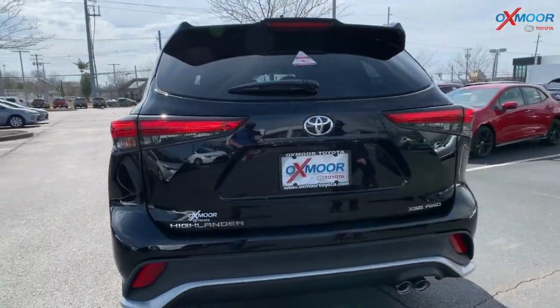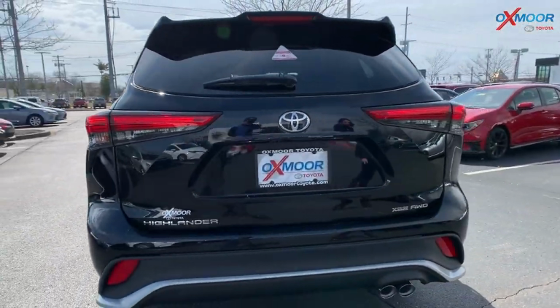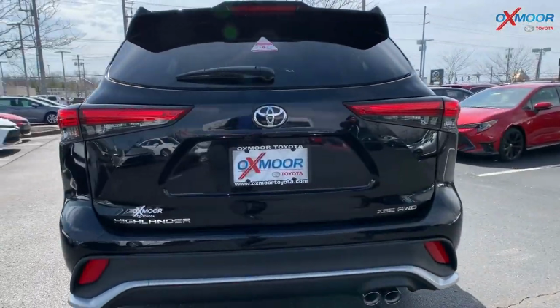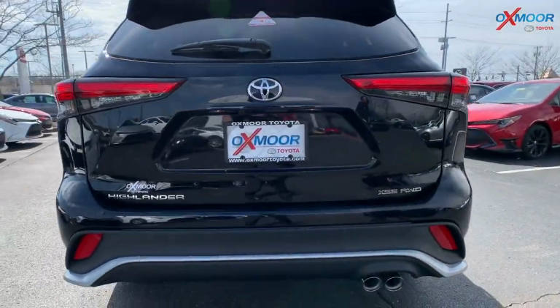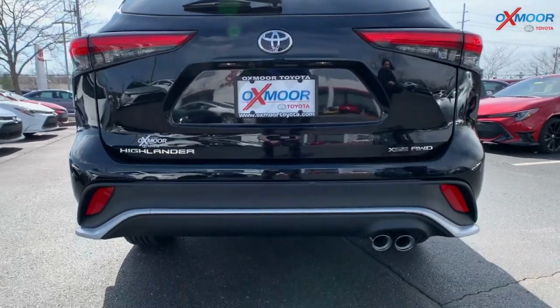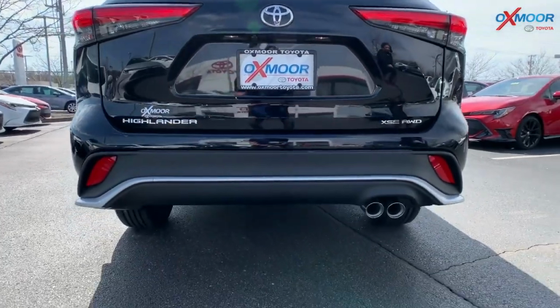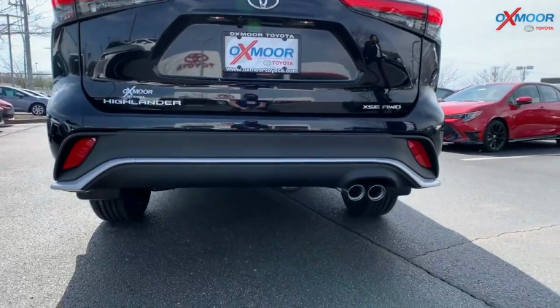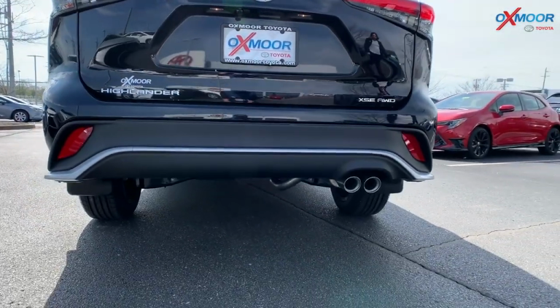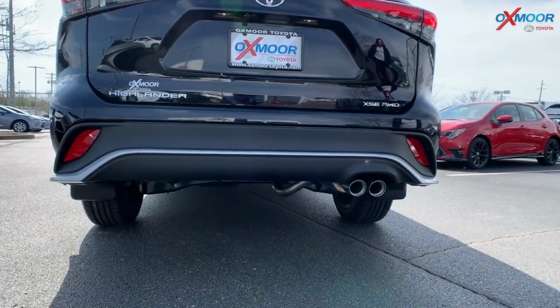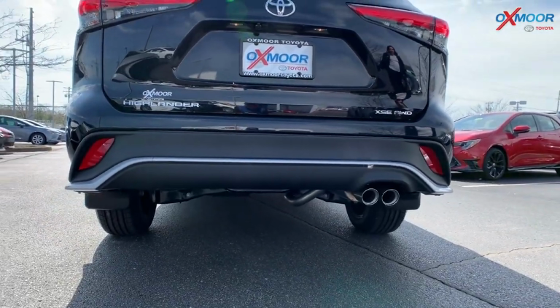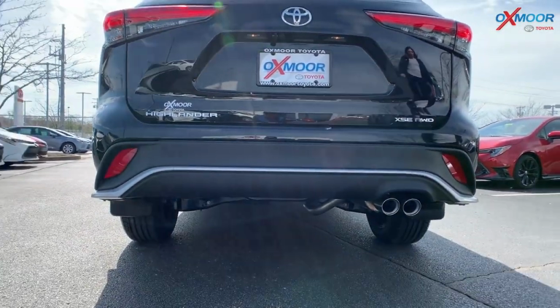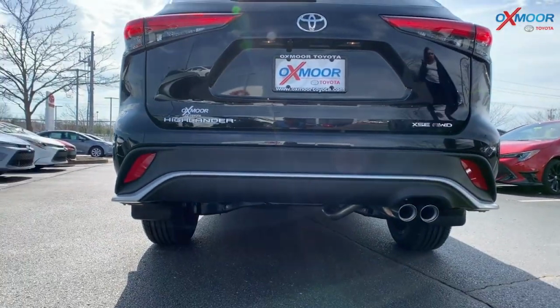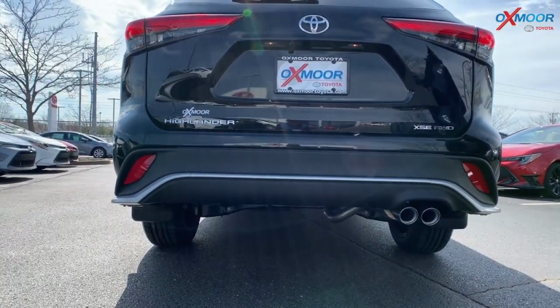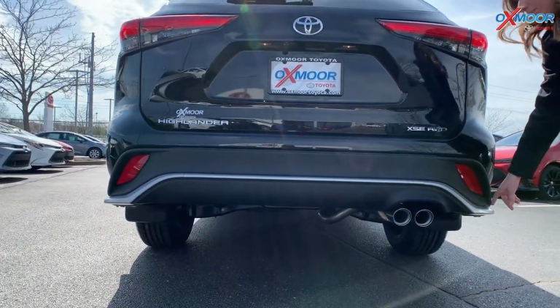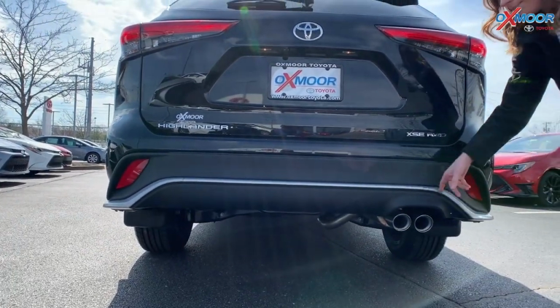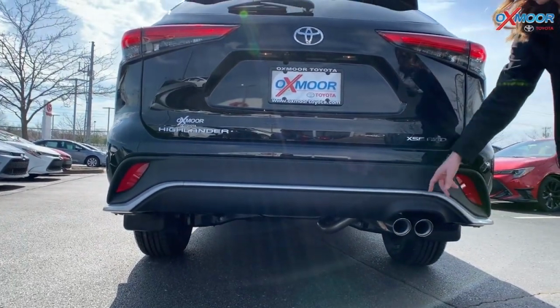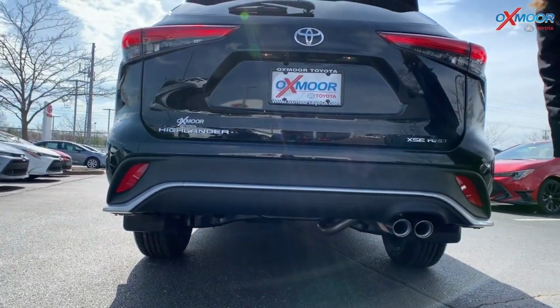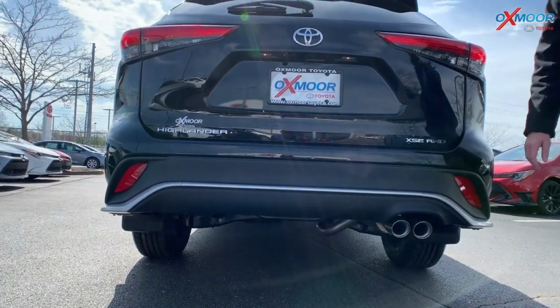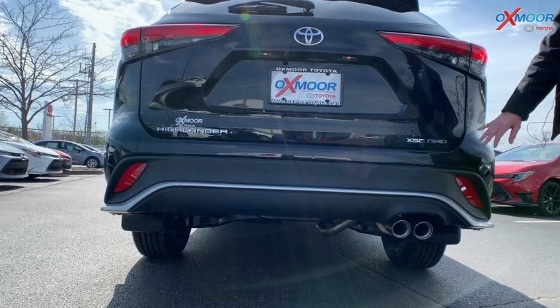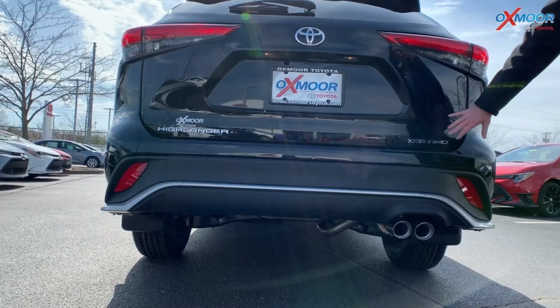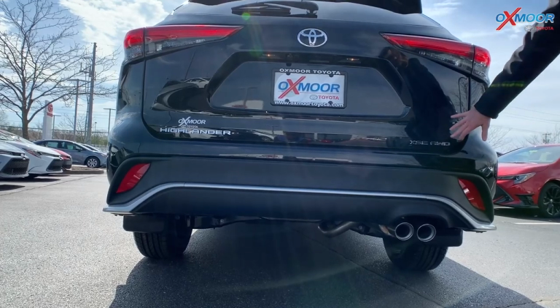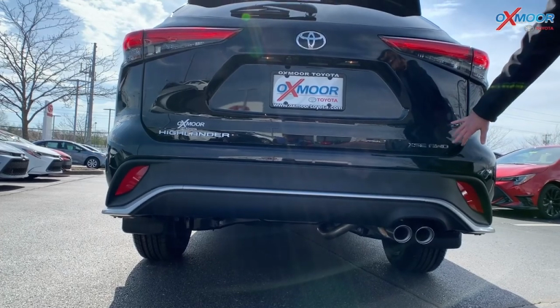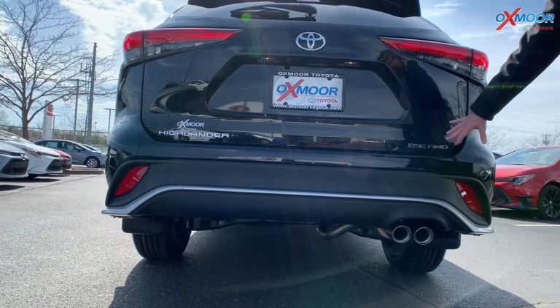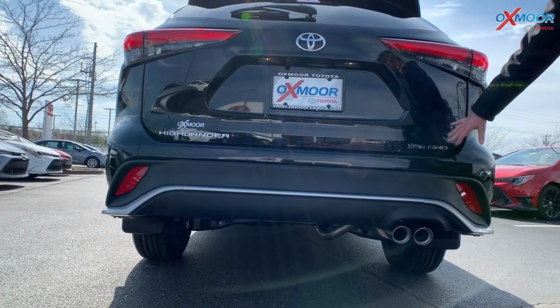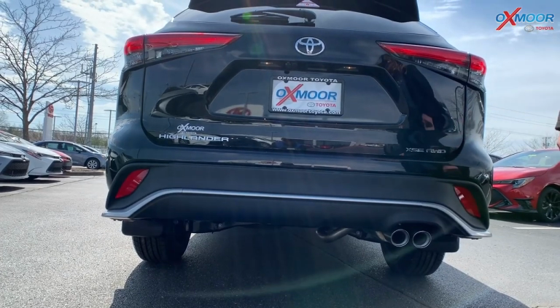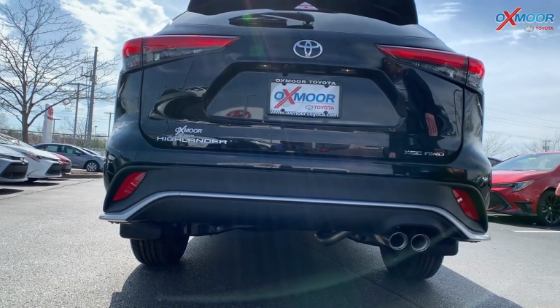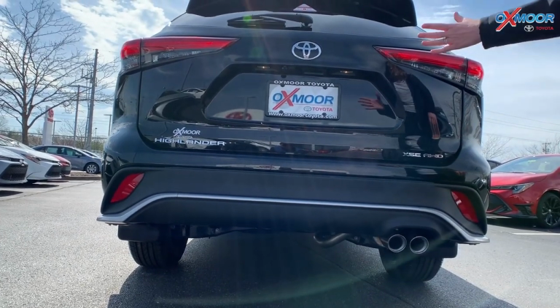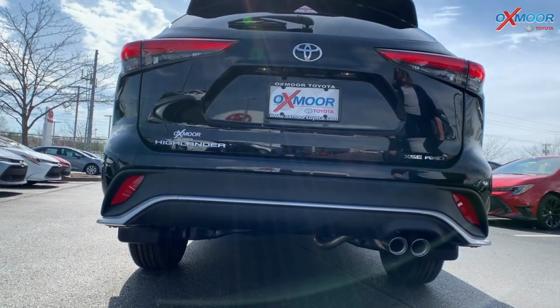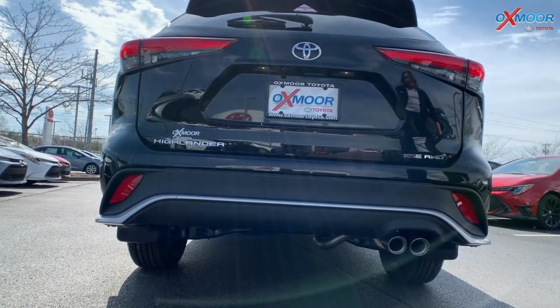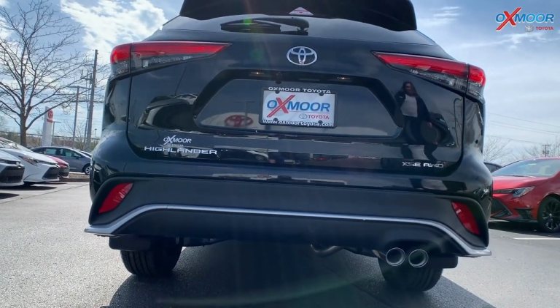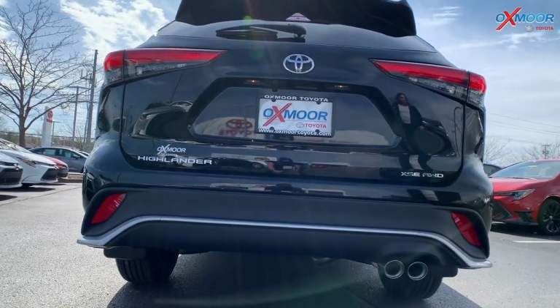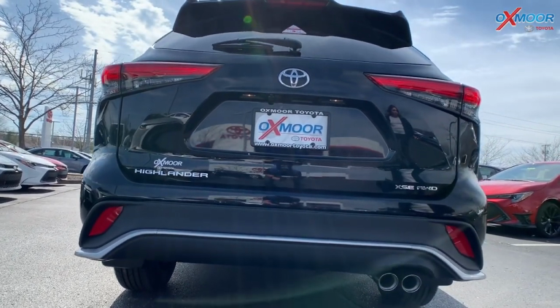You've got your twin exhaust — again with that chrome, they kind of brought it back here as well. You're going to have your XSE. This is all-wheel drive. Just really, really beautiful.